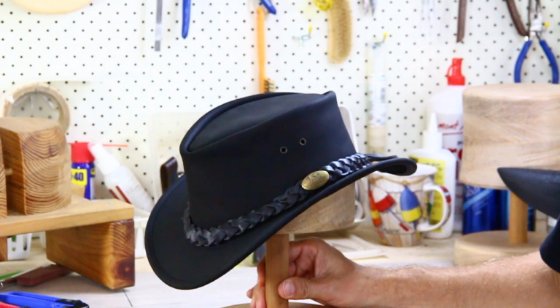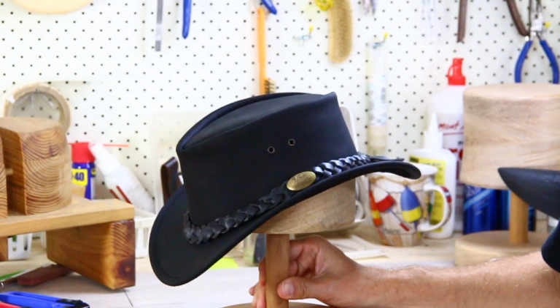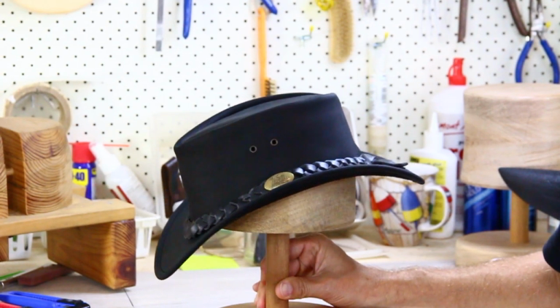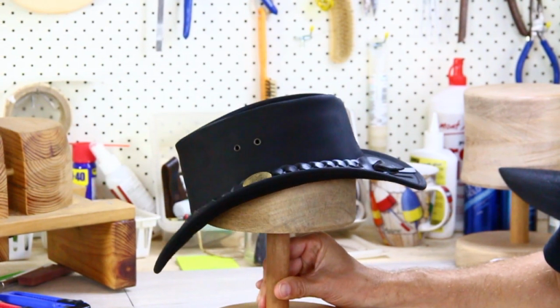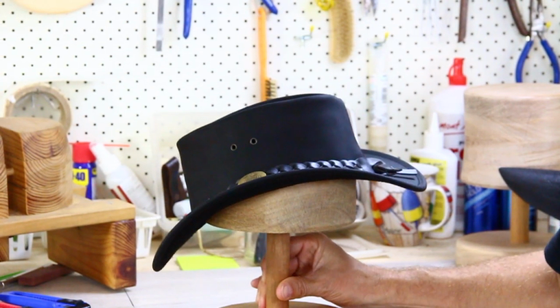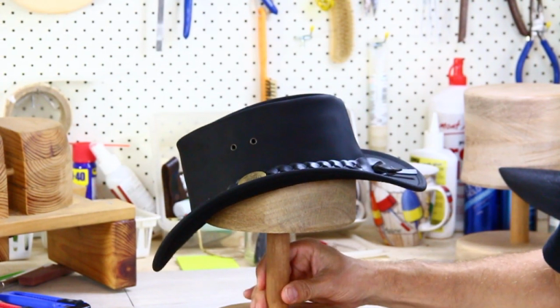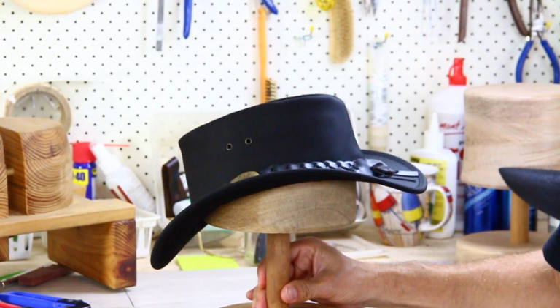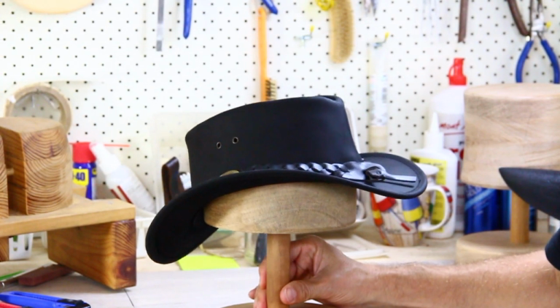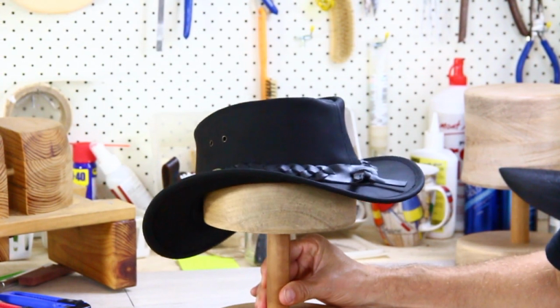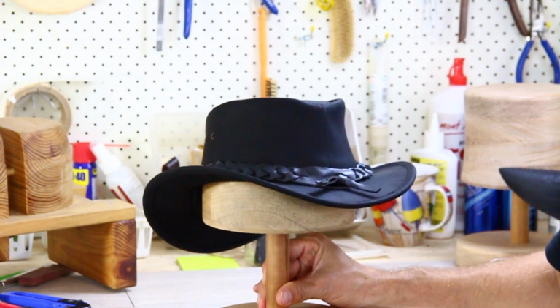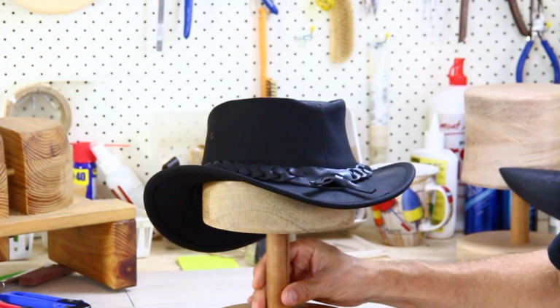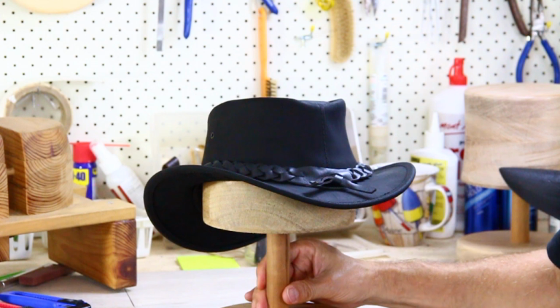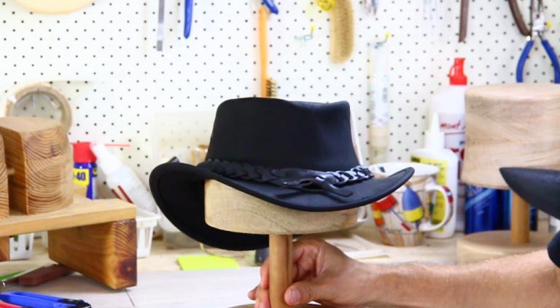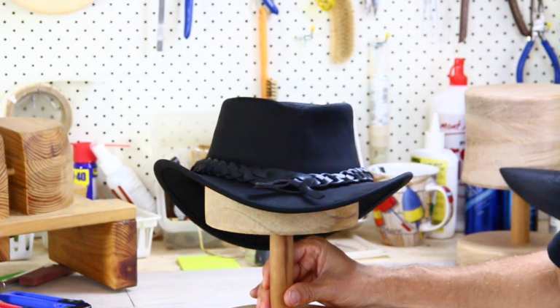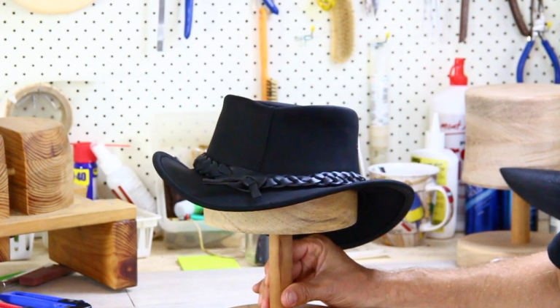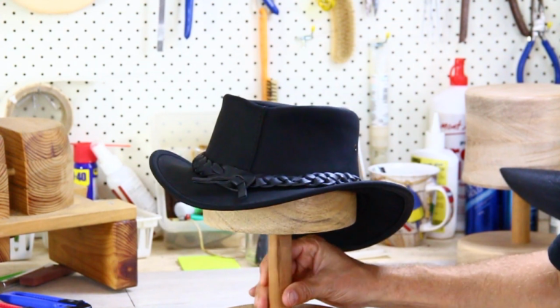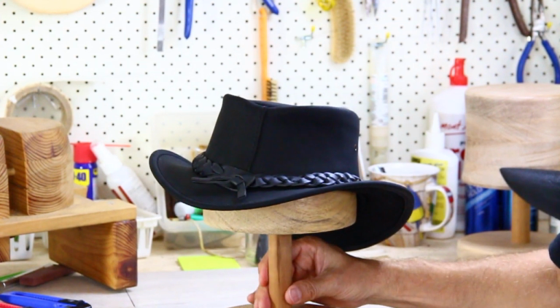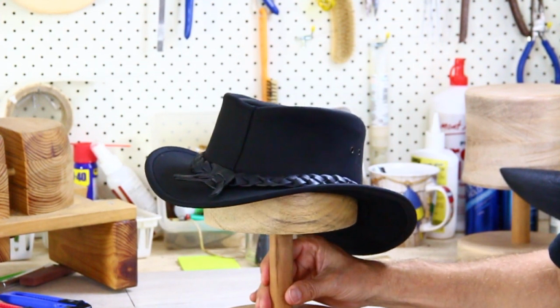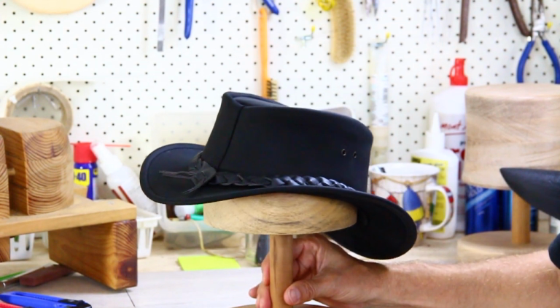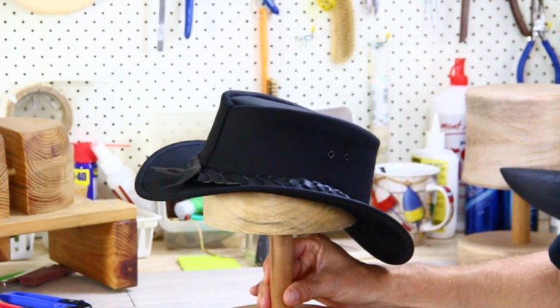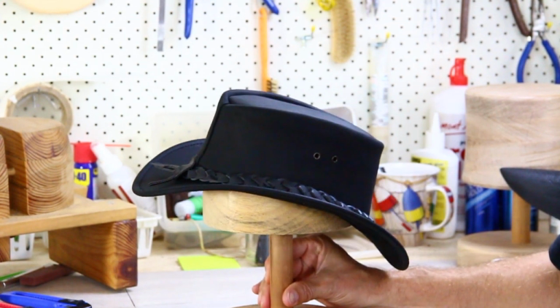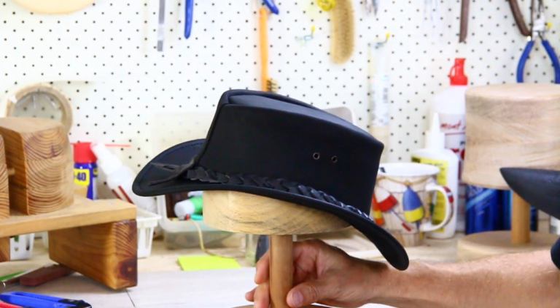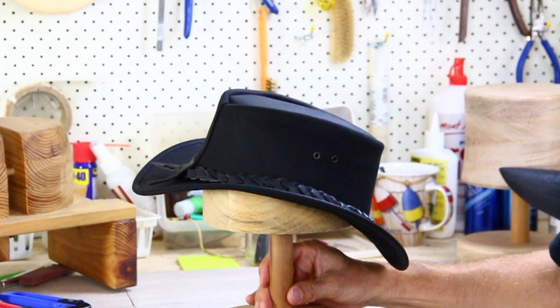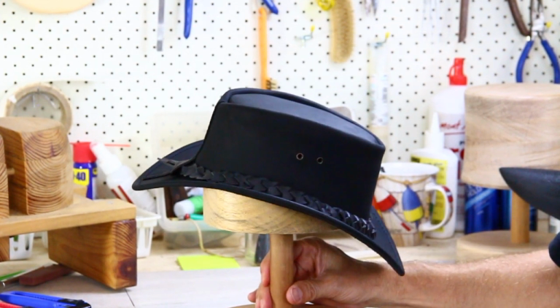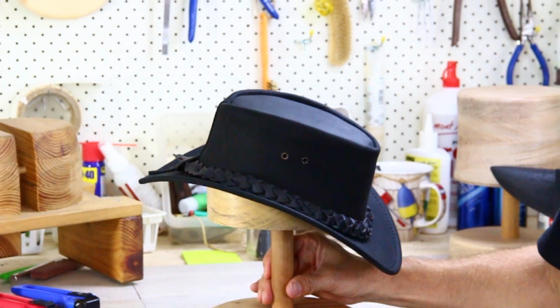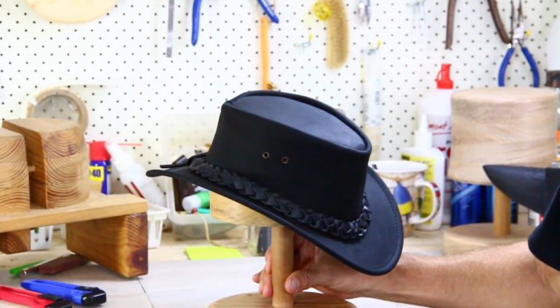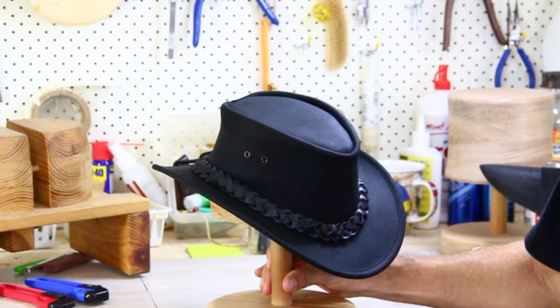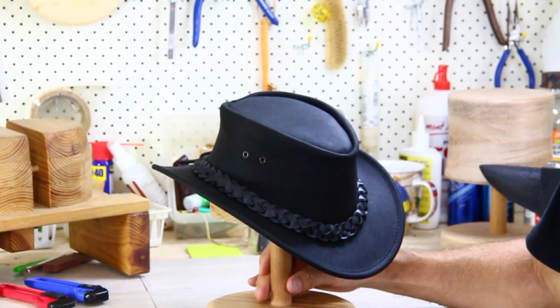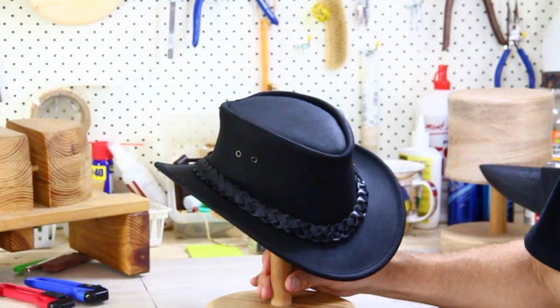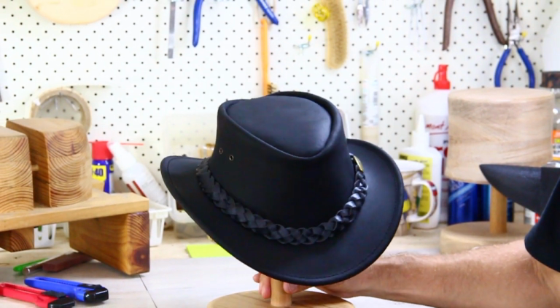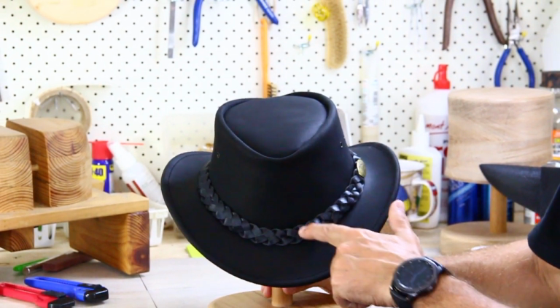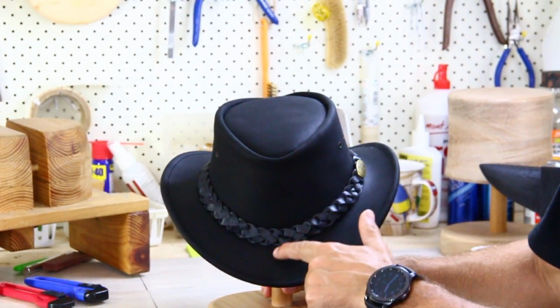G'day, it's product review time. Check out the Jackaroo — locally made Jackaroo hats. This one is called the Gambler. It's quite unique, made from cowhide, and it's got this pretty unique short brim.